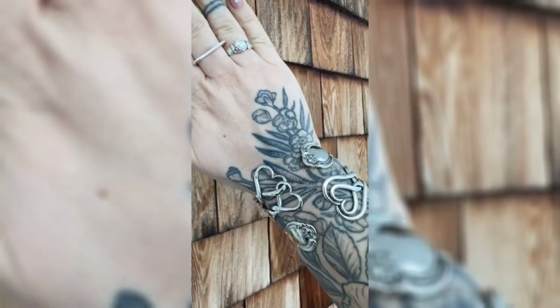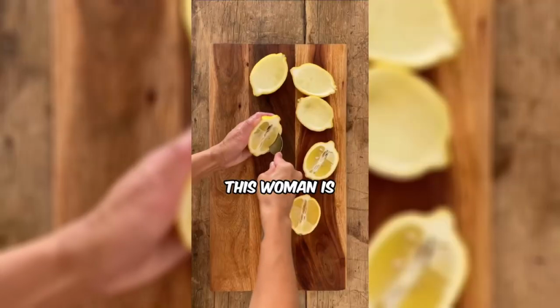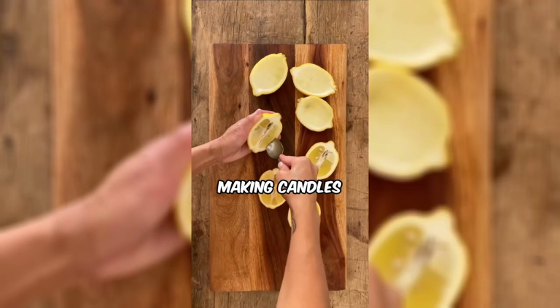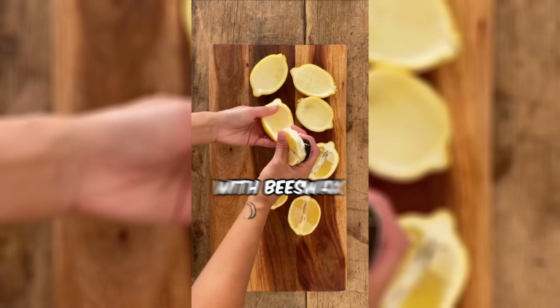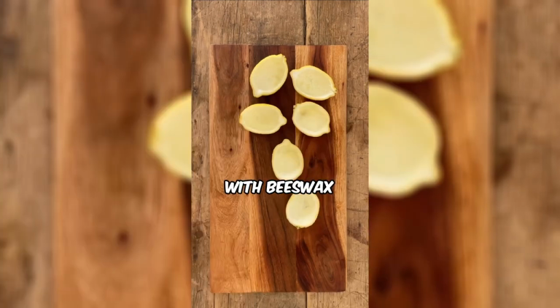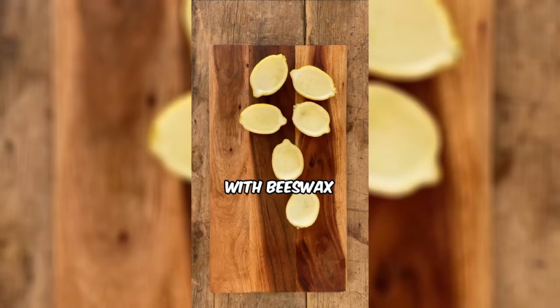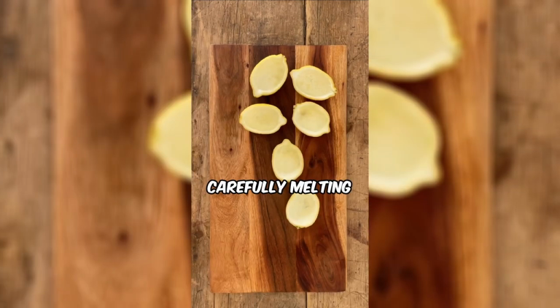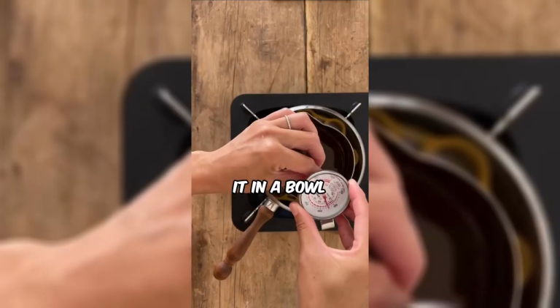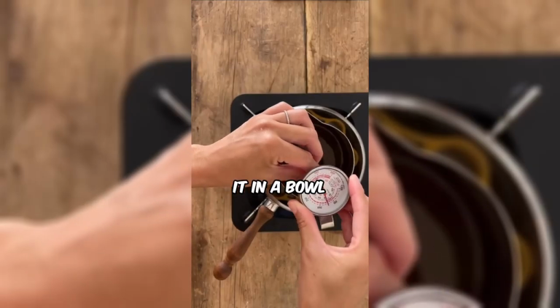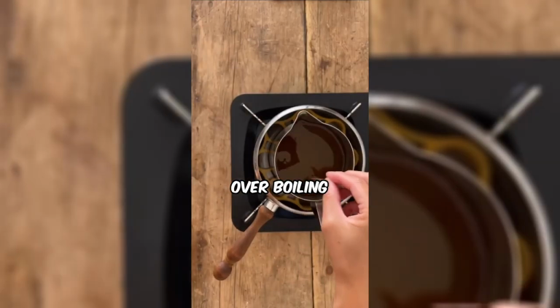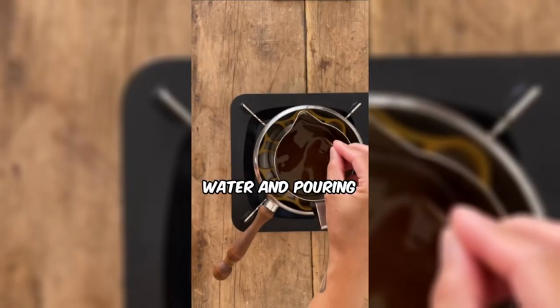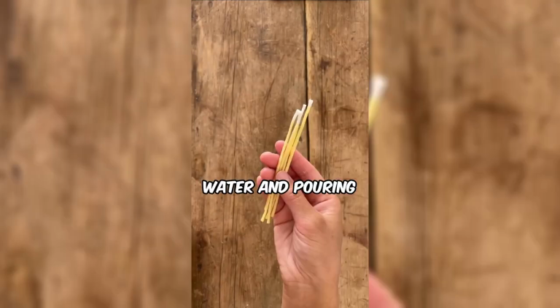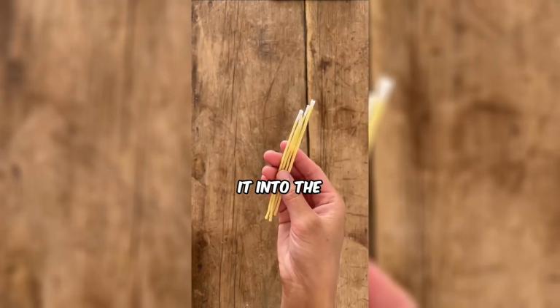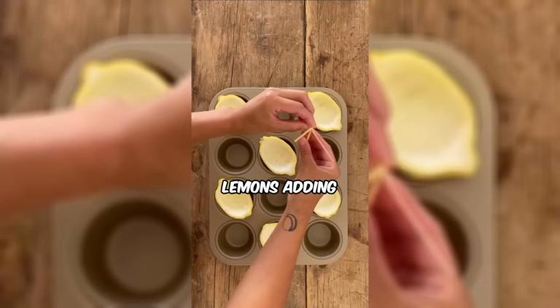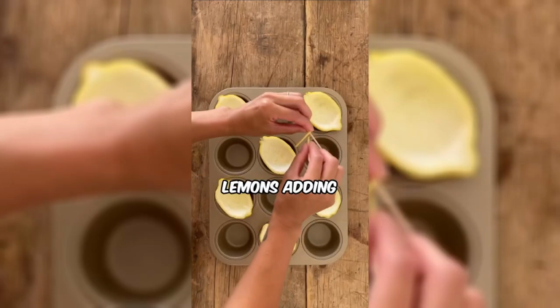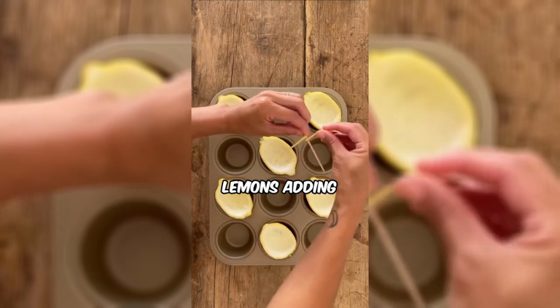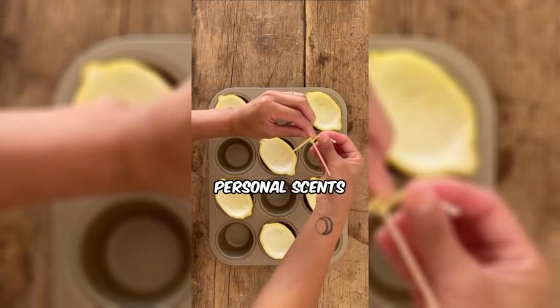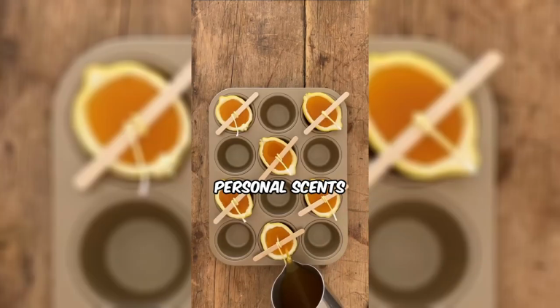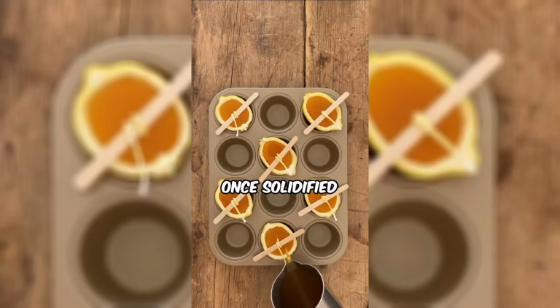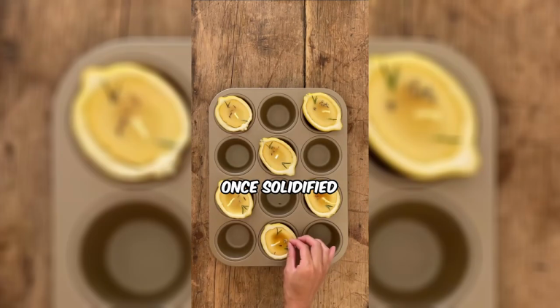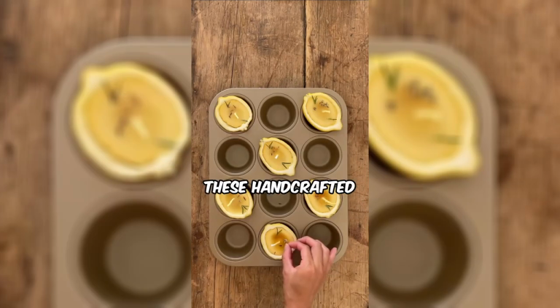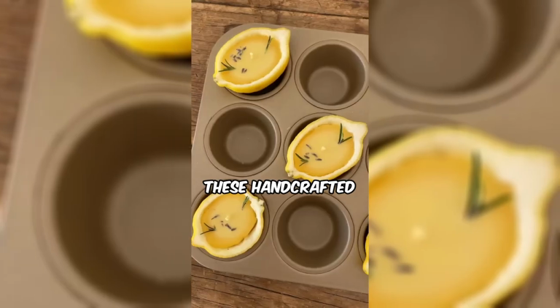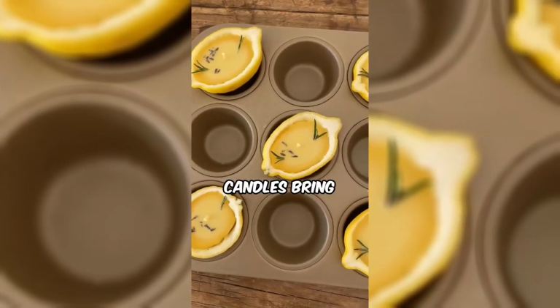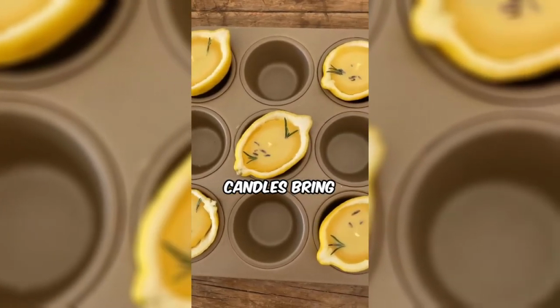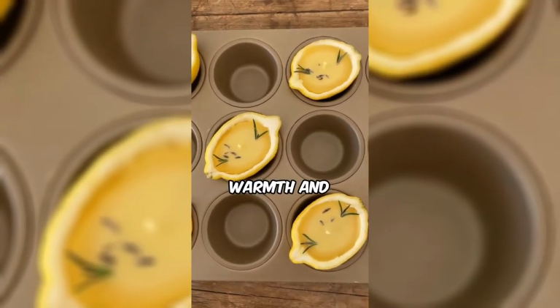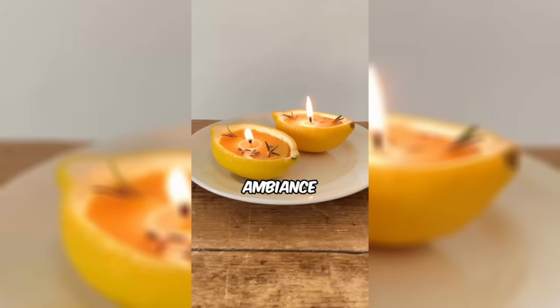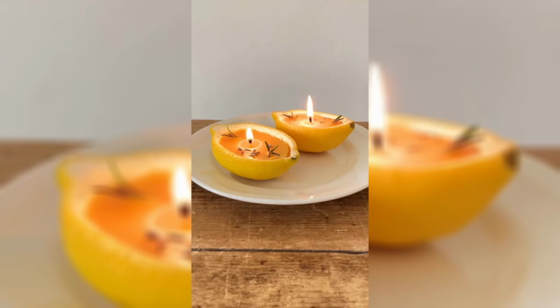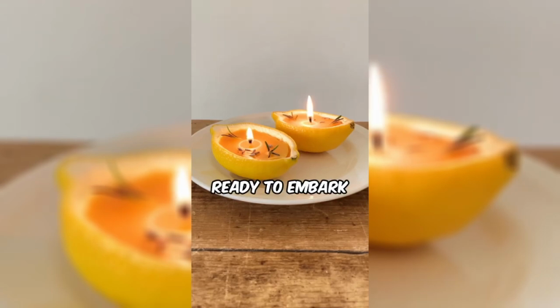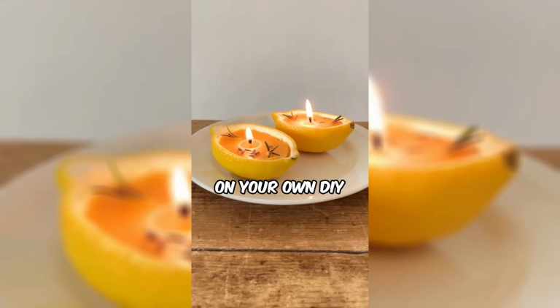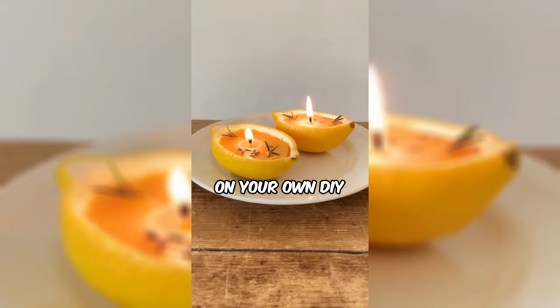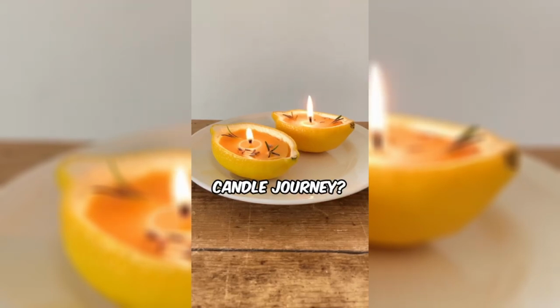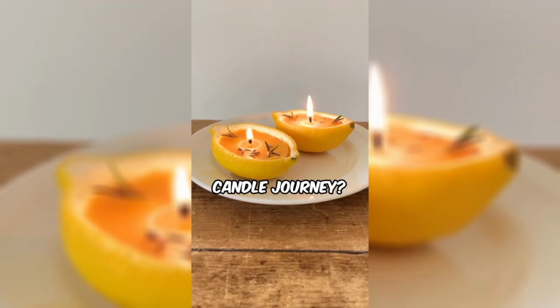This woman is making candles with beeswax, carefully melting it in a bowl over boiling water and pouring it into lemons, adding personal scents. Once solidified, these hand-crafted candles bring warmth and ambiance. Ready to embark on your own DIY candle journey?